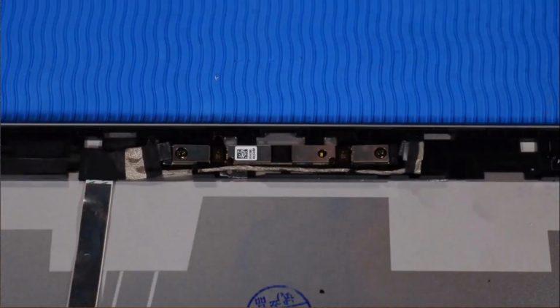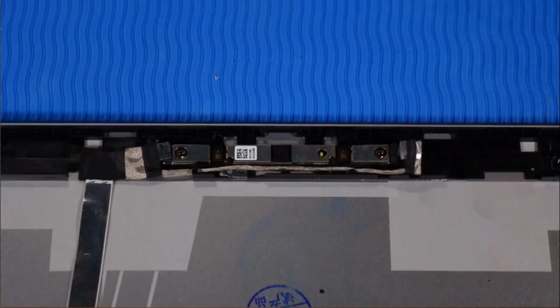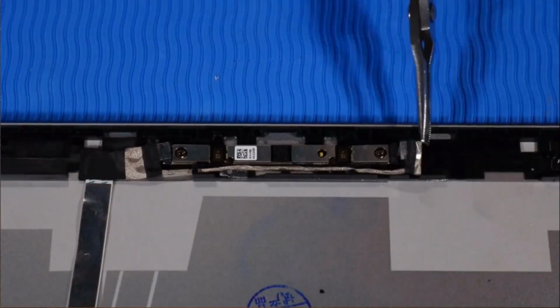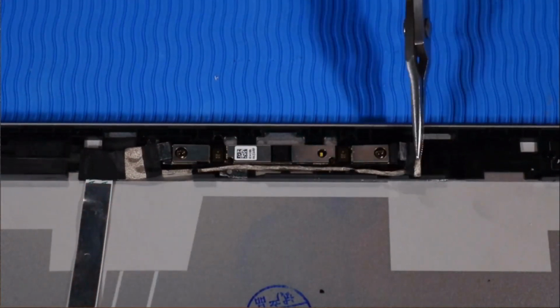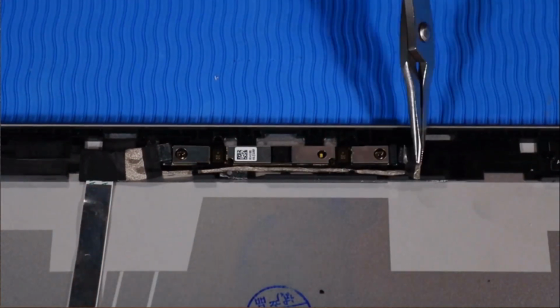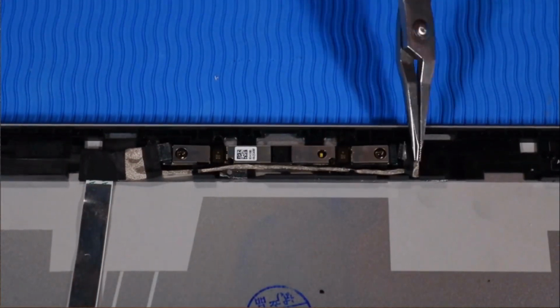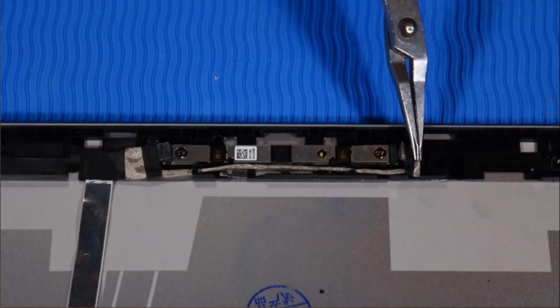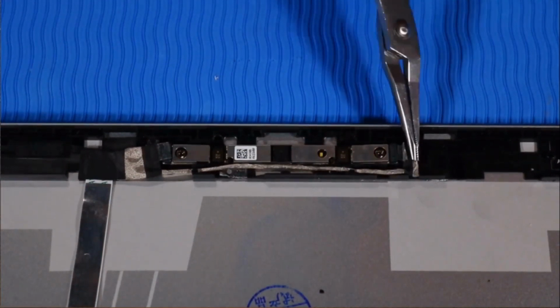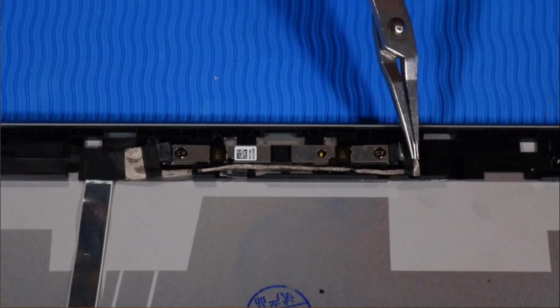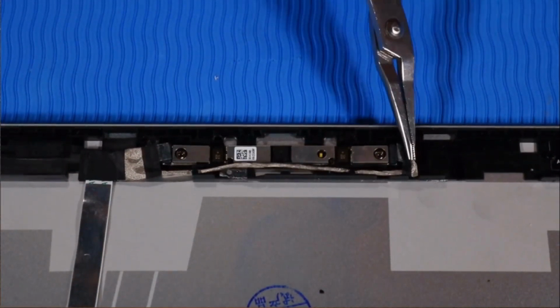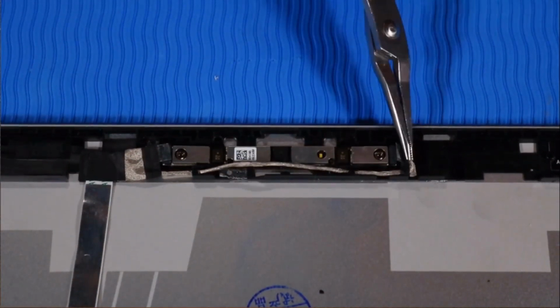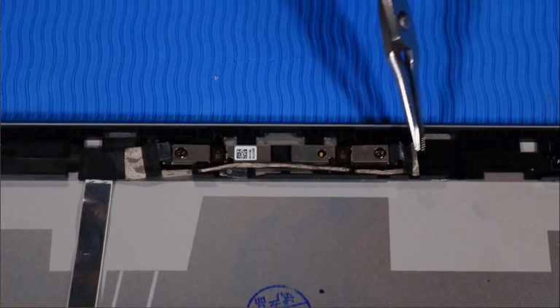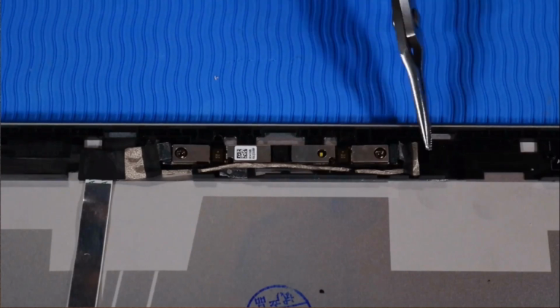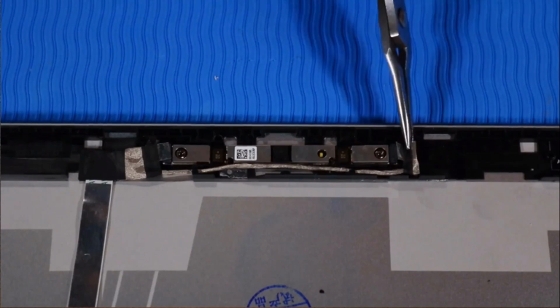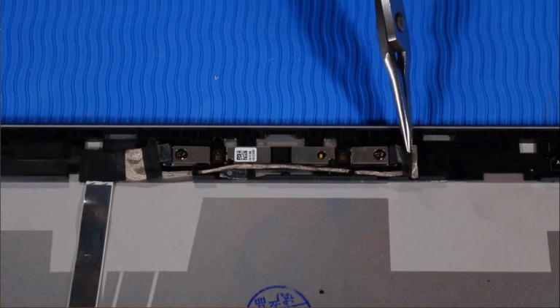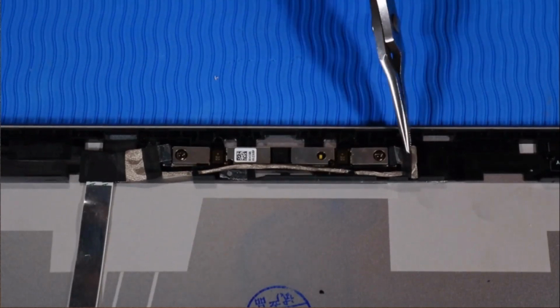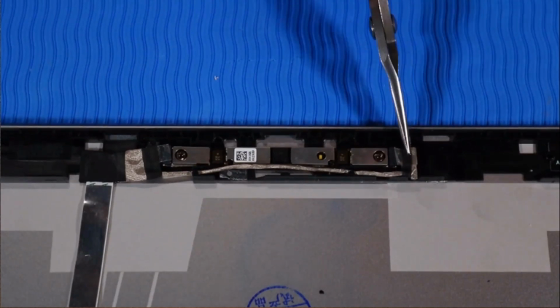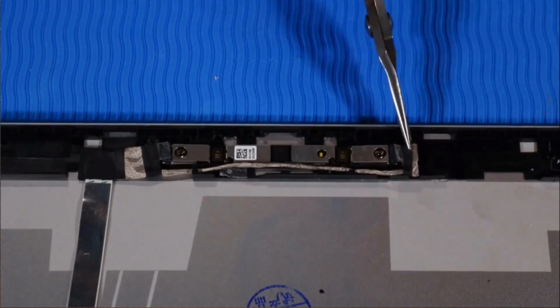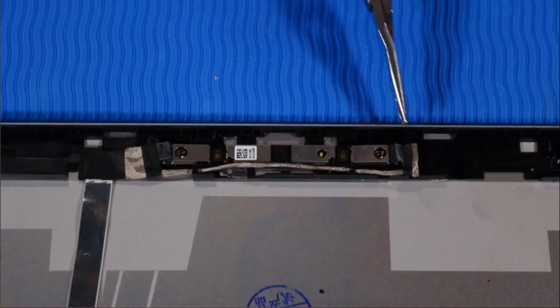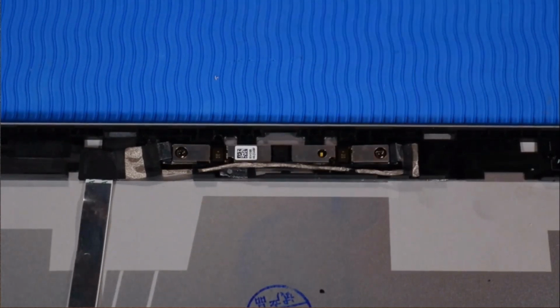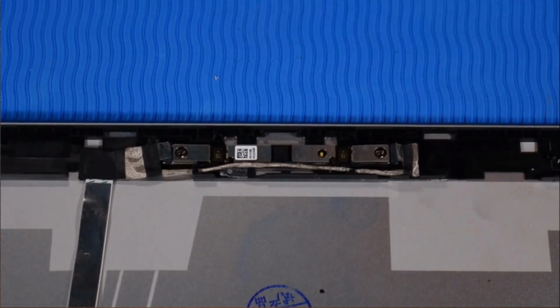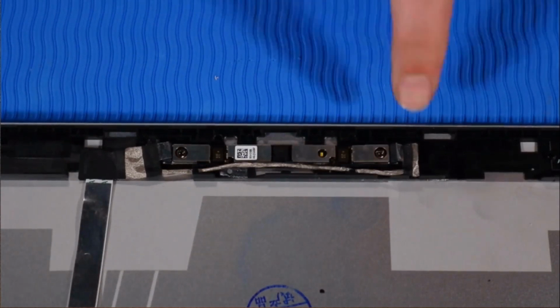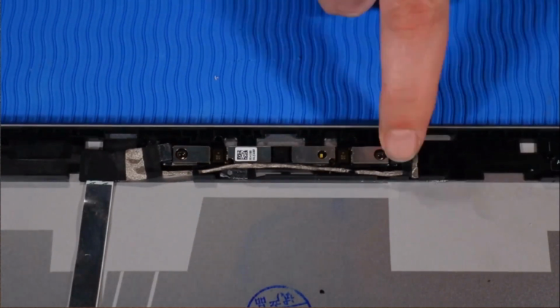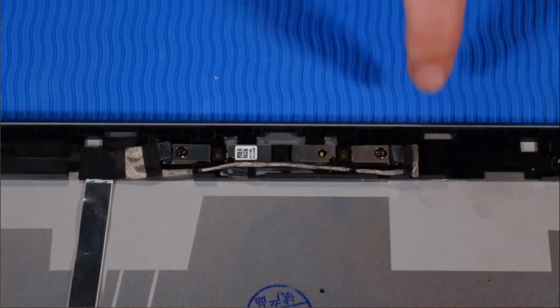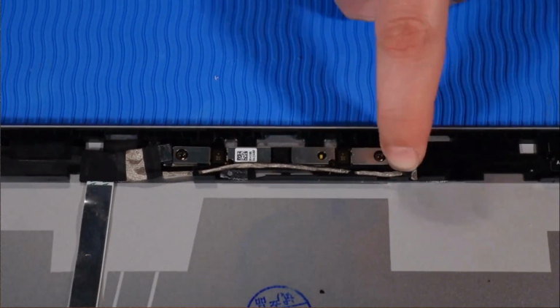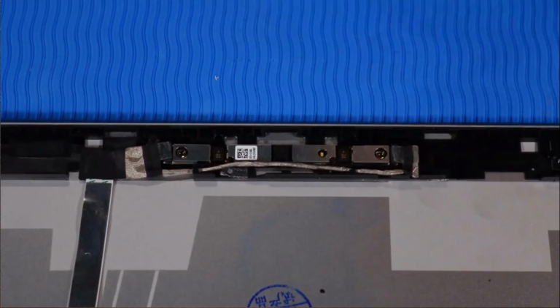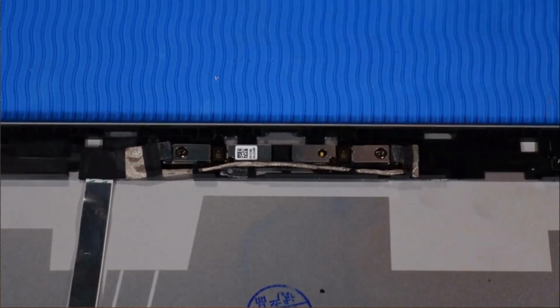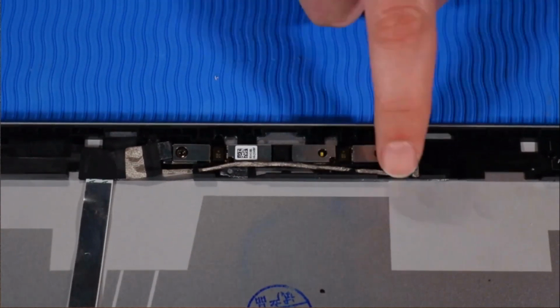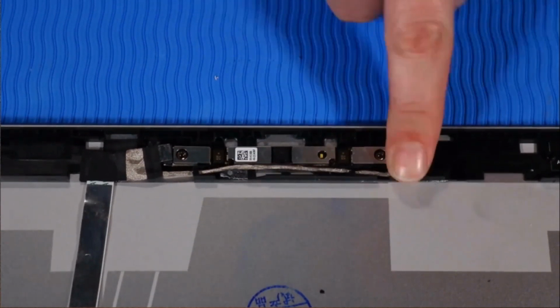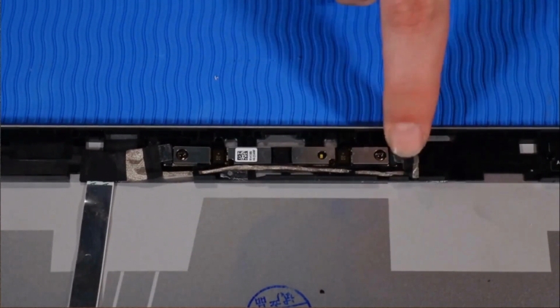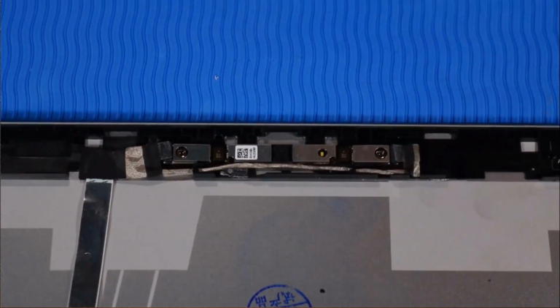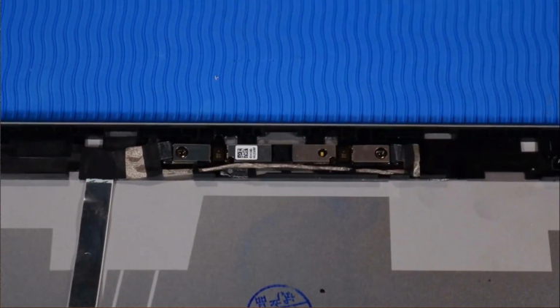Connect the right webcam cable to the webcam module, then press down firmly on the tape that secures it to the webcam connector.